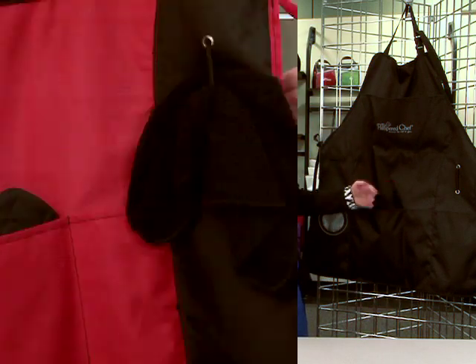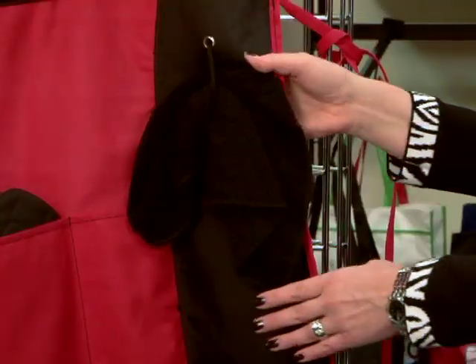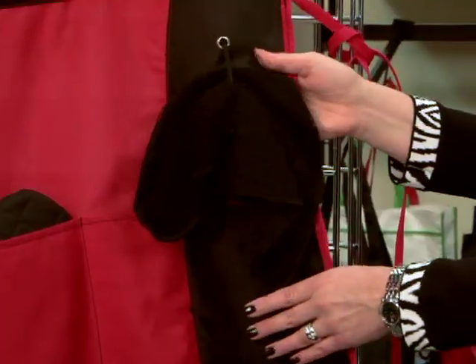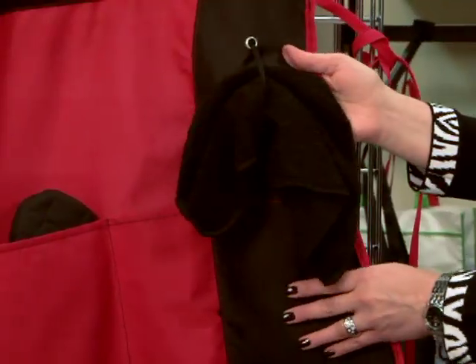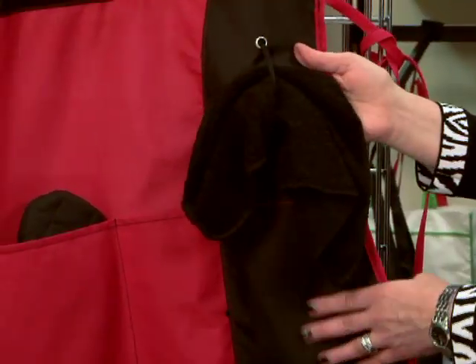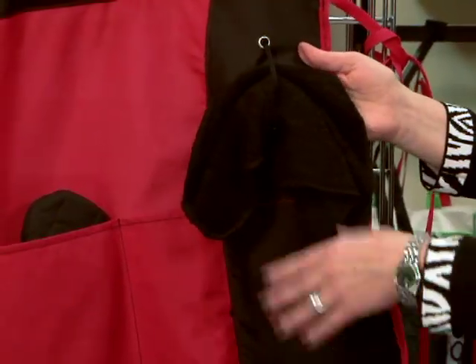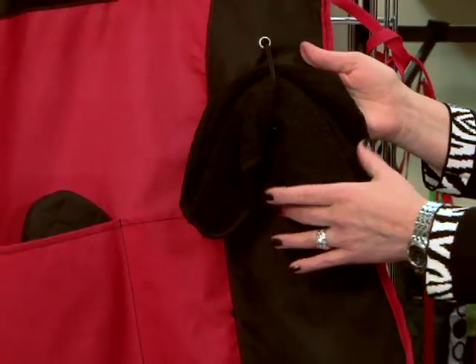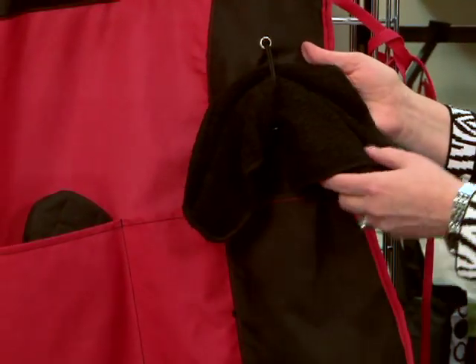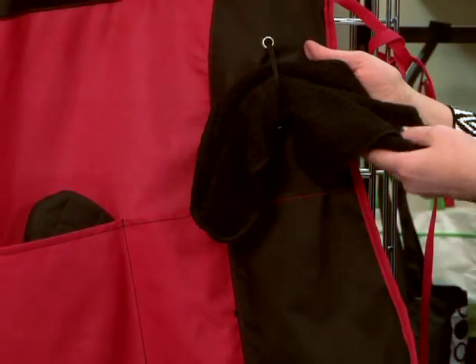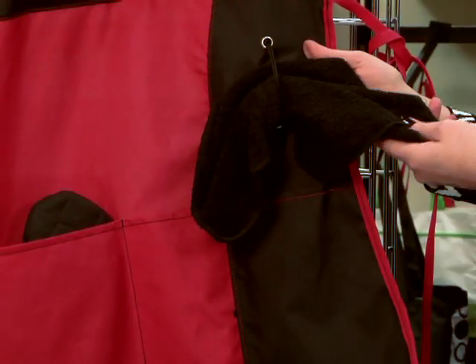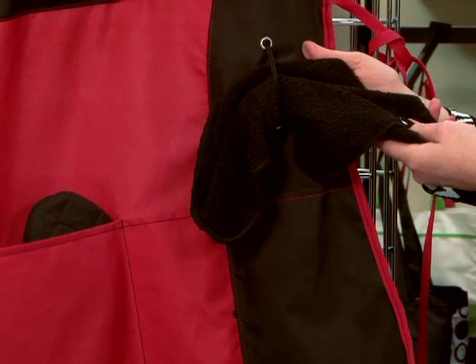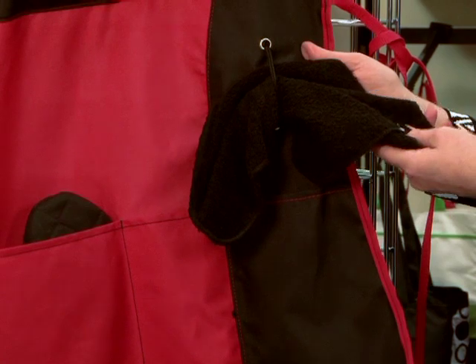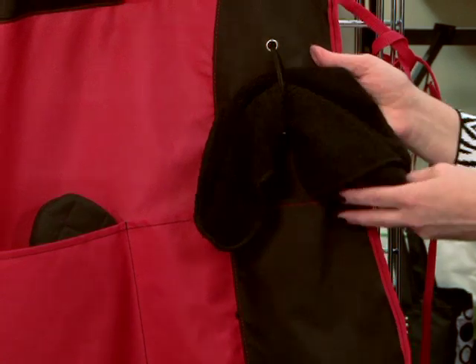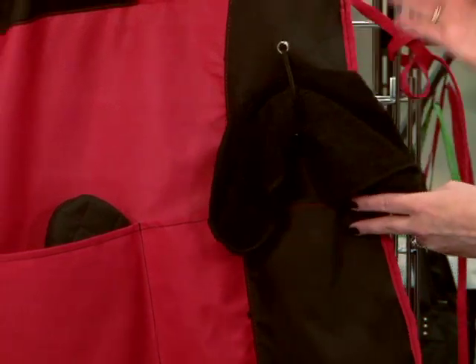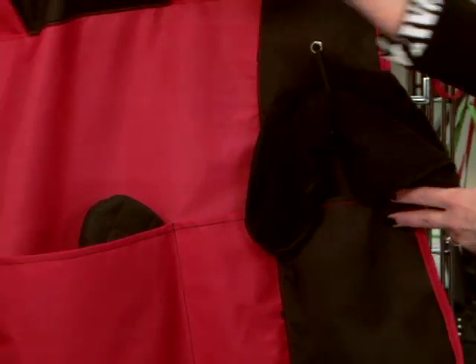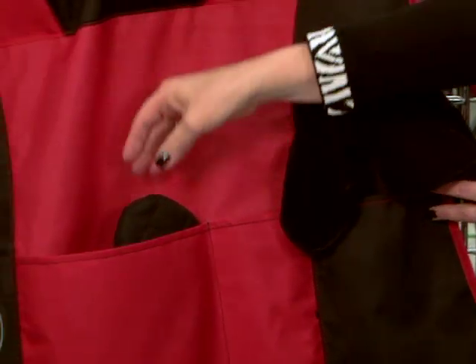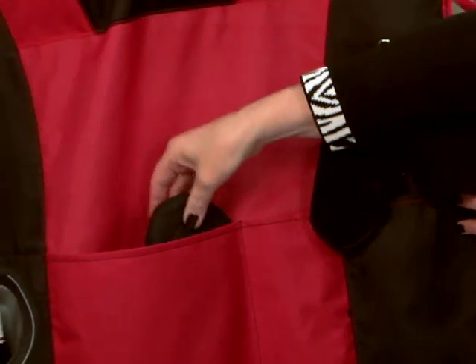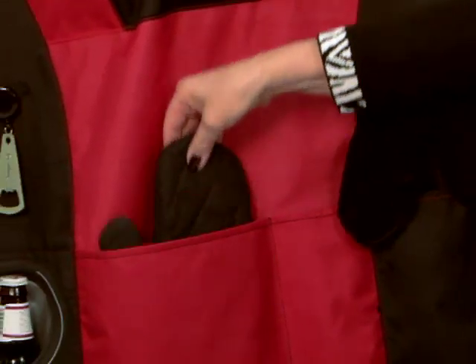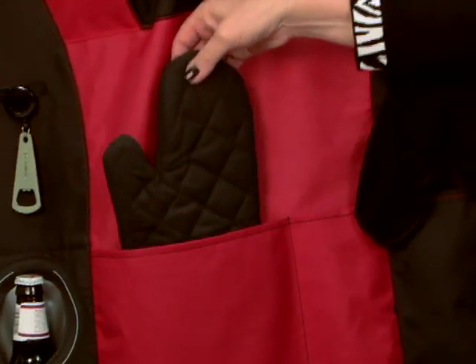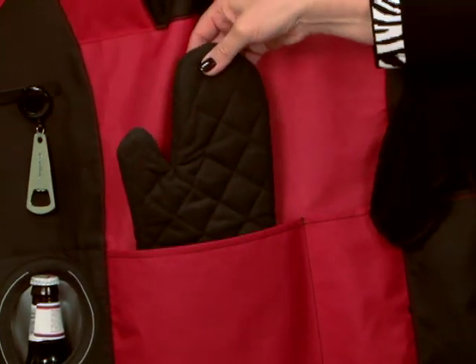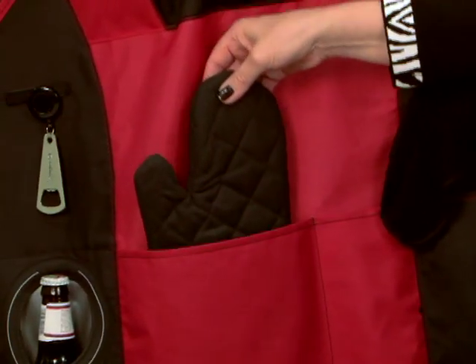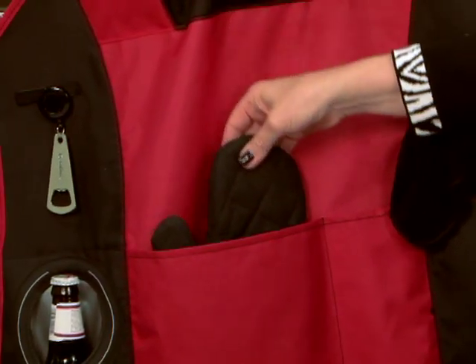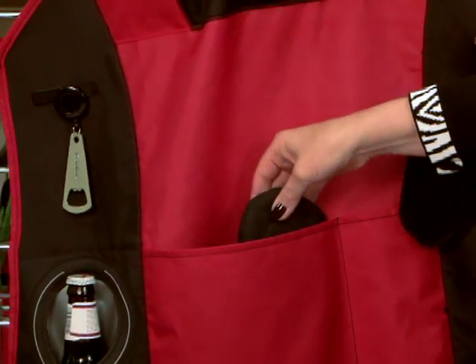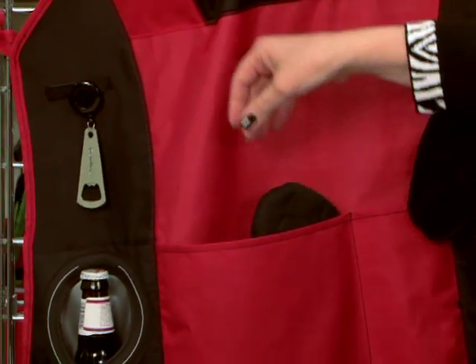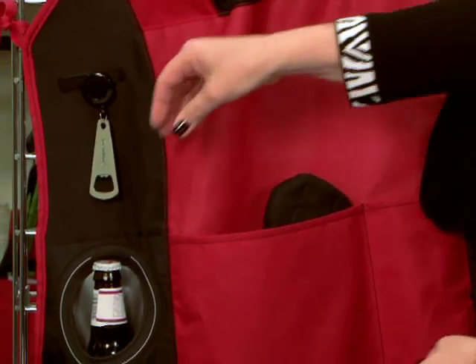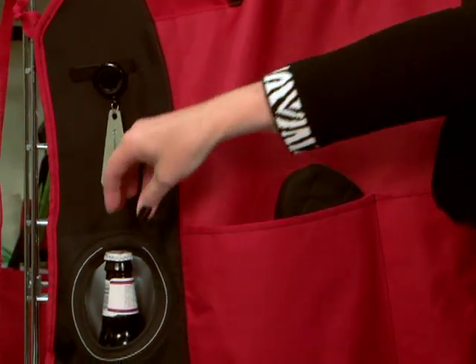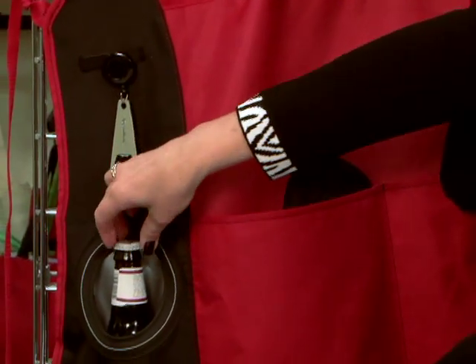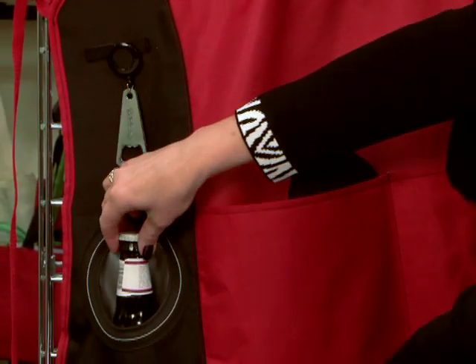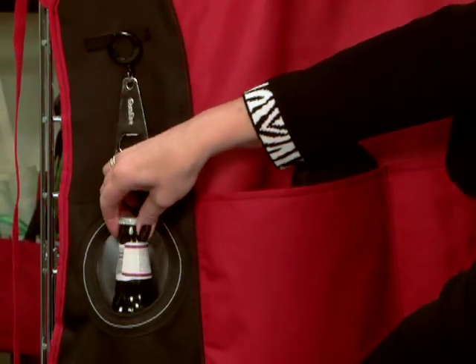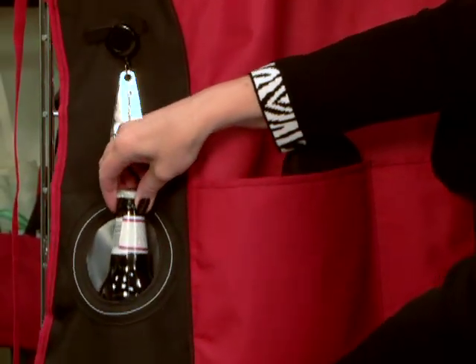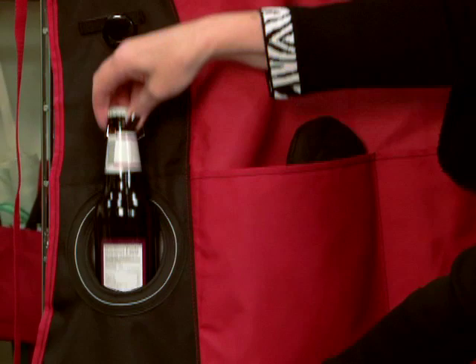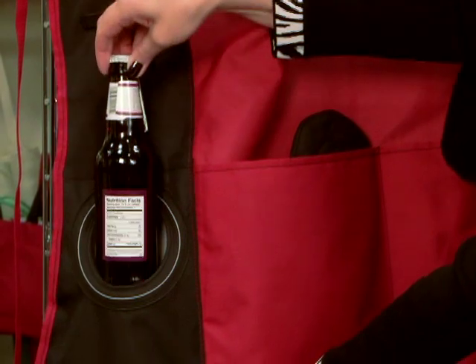This multifunction apron comes with a towel, an oven mitt, and has an insulated drink holder.